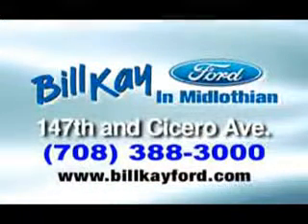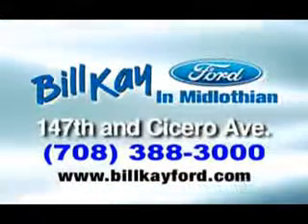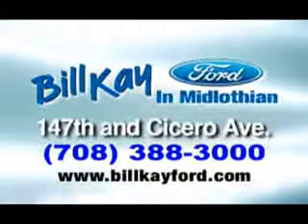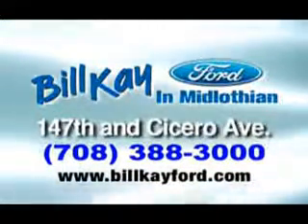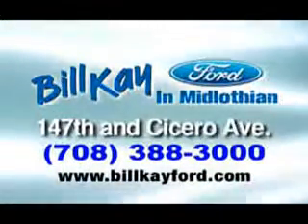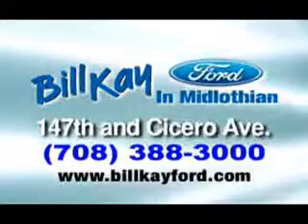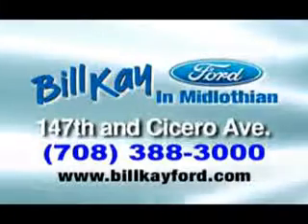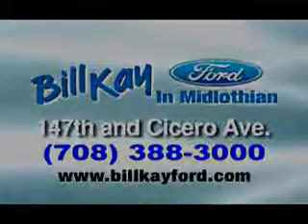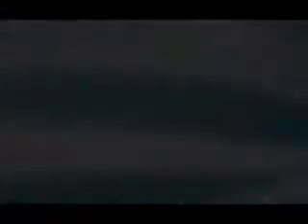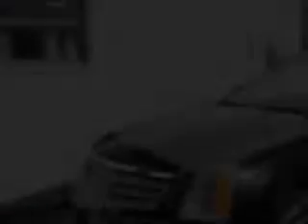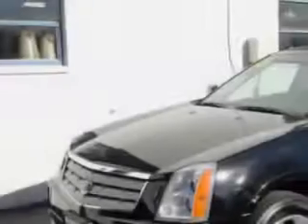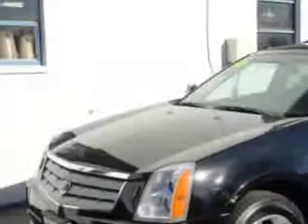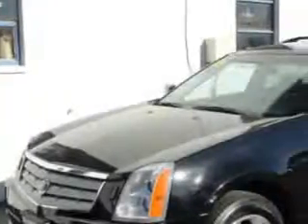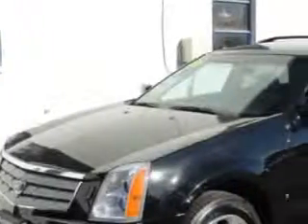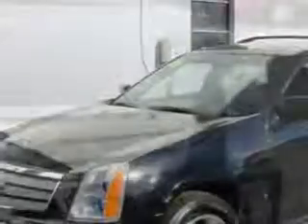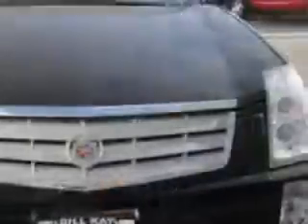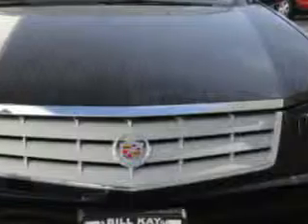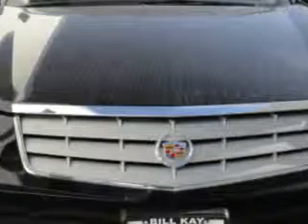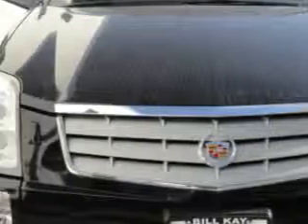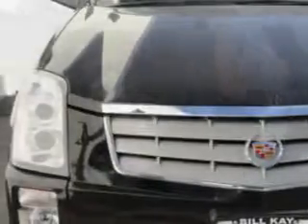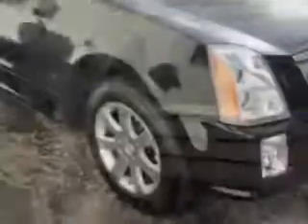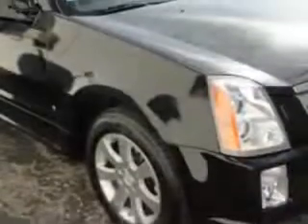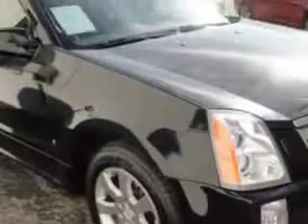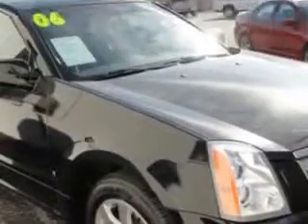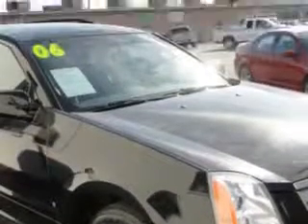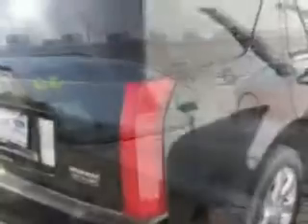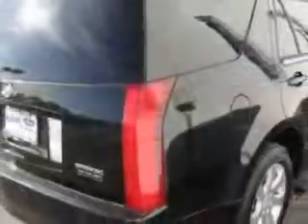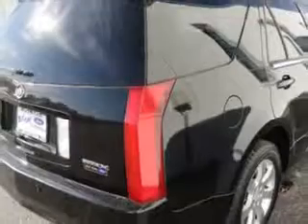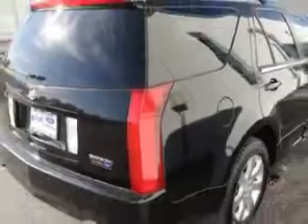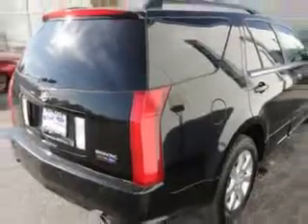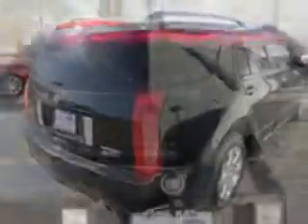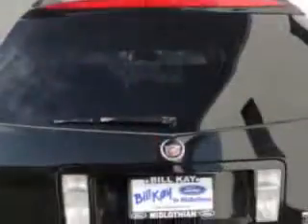We have thousands of vehicles like this featured vehicle. Imagine driving your whole family in this black 06 Cadillac SRX with a six-cylinder engine and an automatic transmission and 75,793 miles.